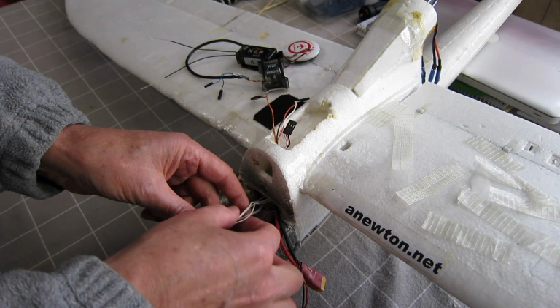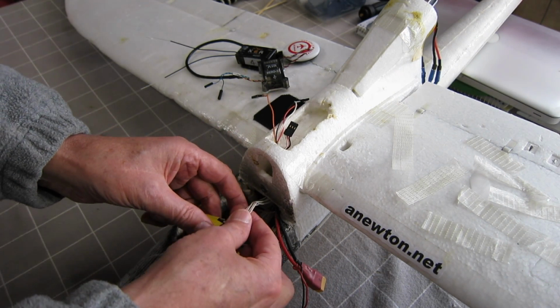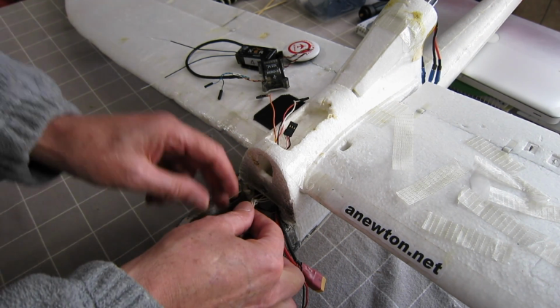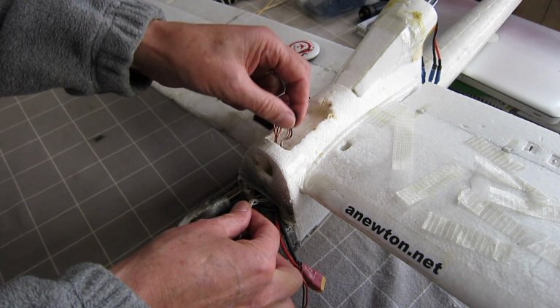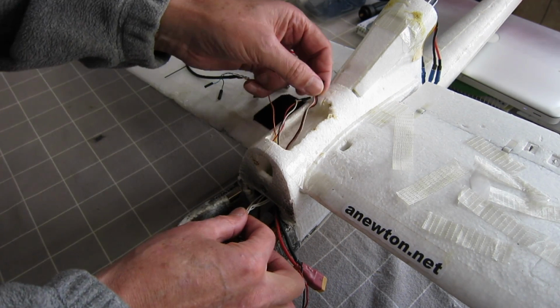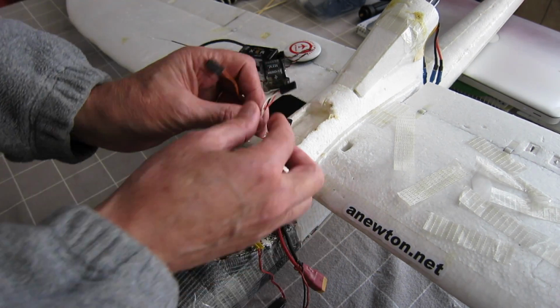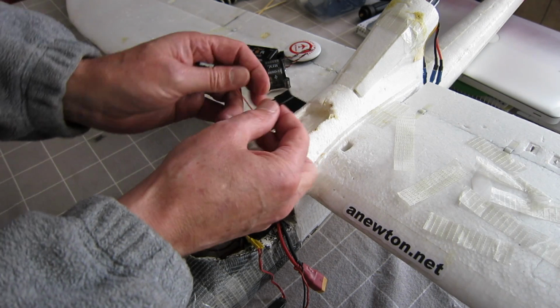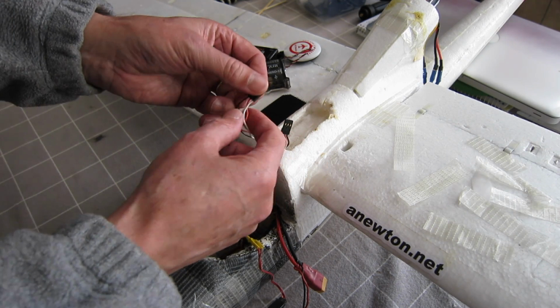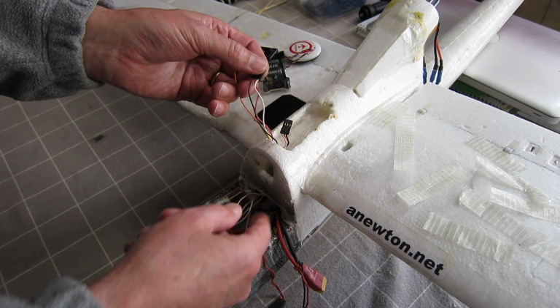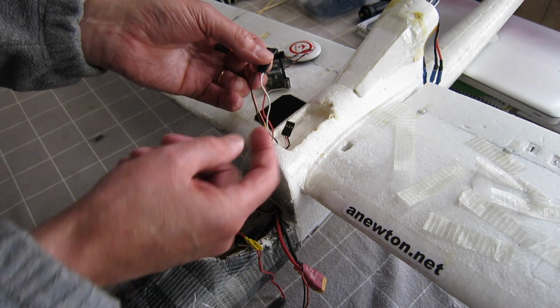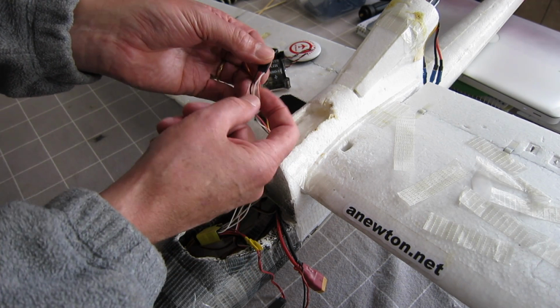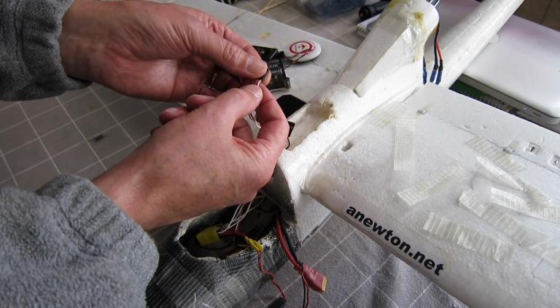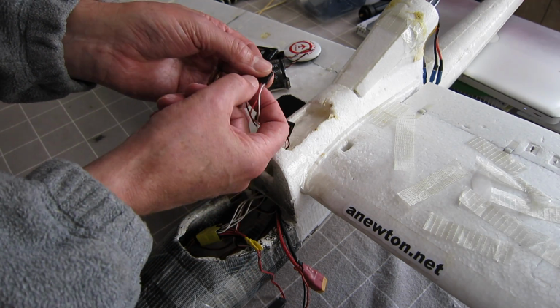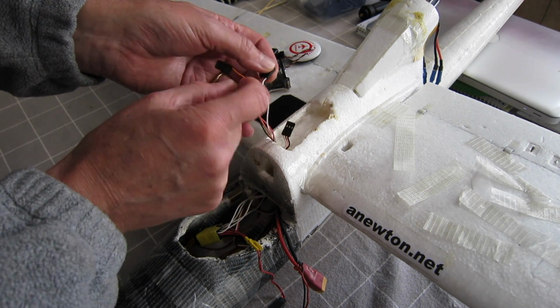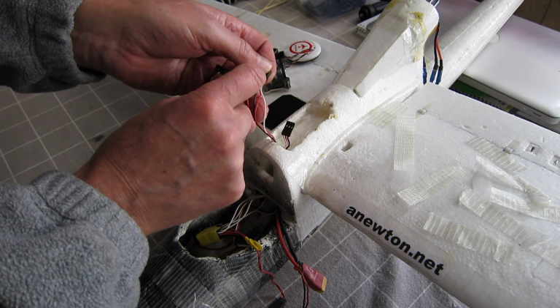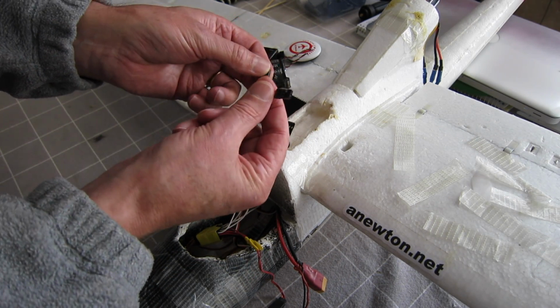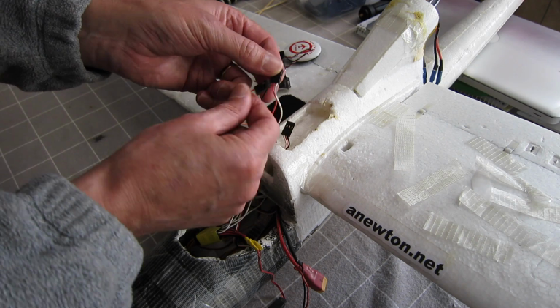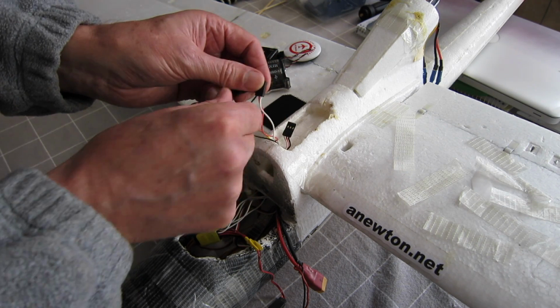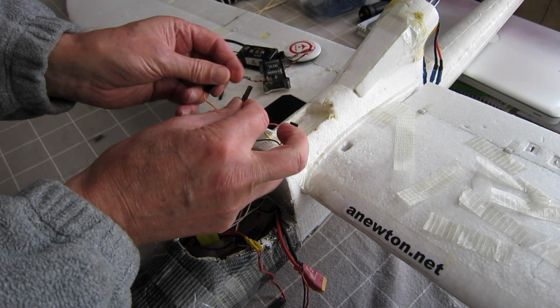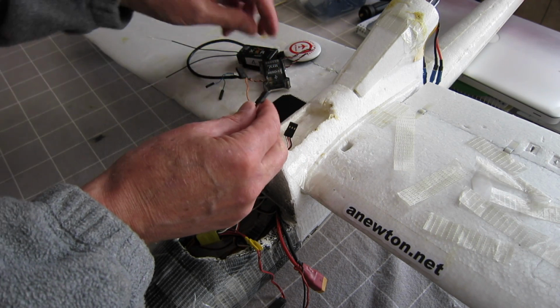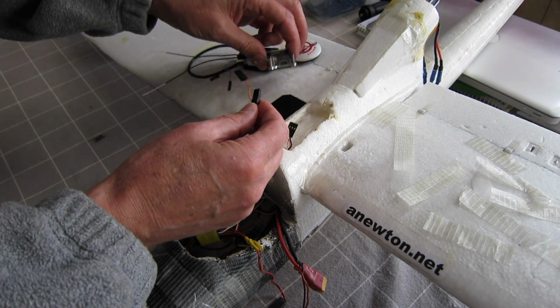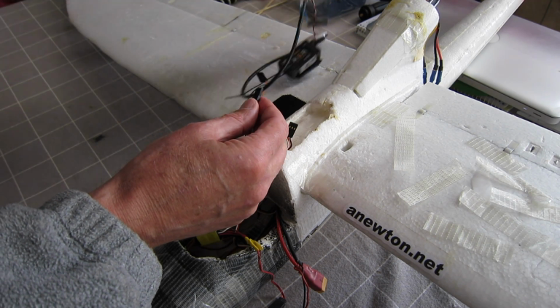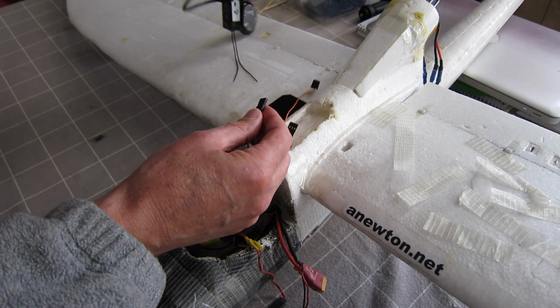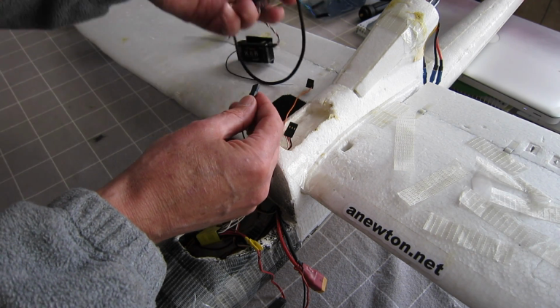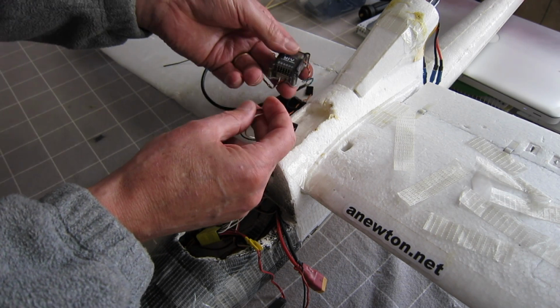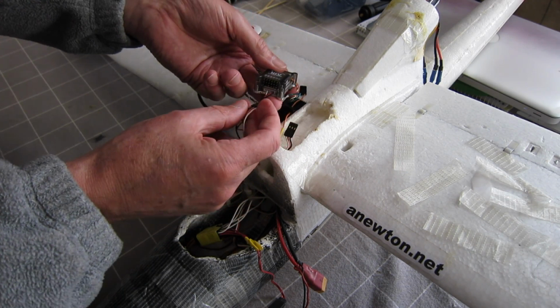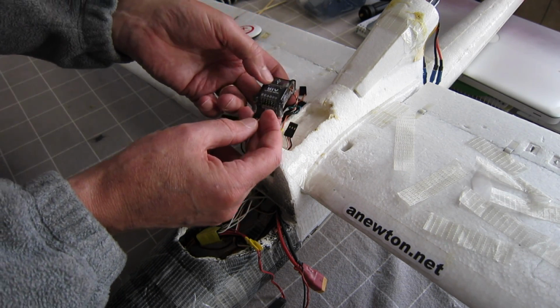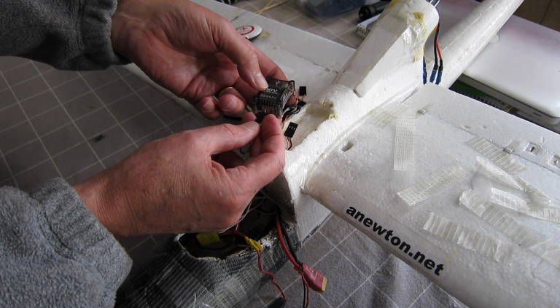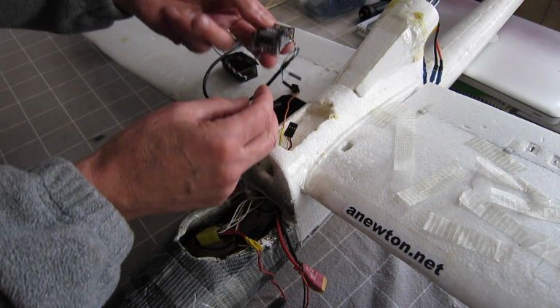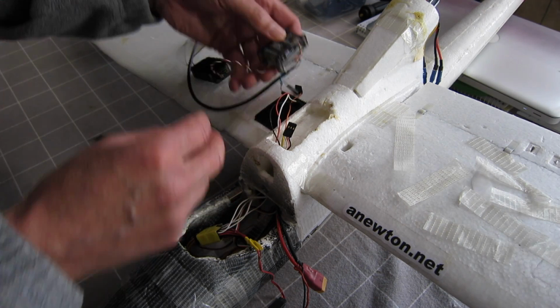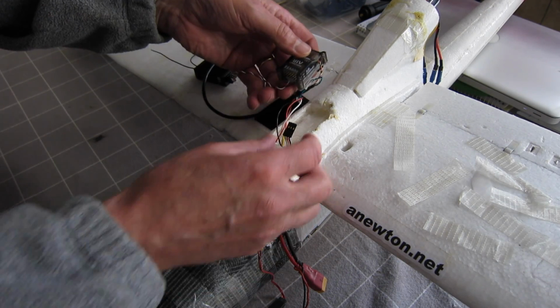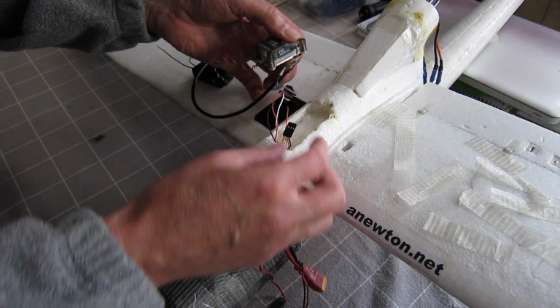All the signal wires now coming up here, and I've just connected all of those signal wires — sort of 1, 2, 3 there and one there. It just makes it a bit easier to plug them into the signal wires on the flight control board.